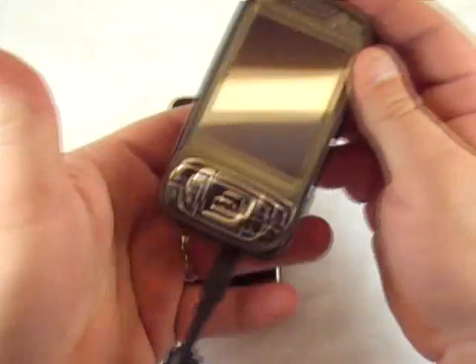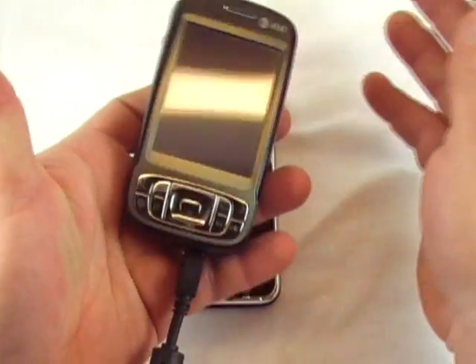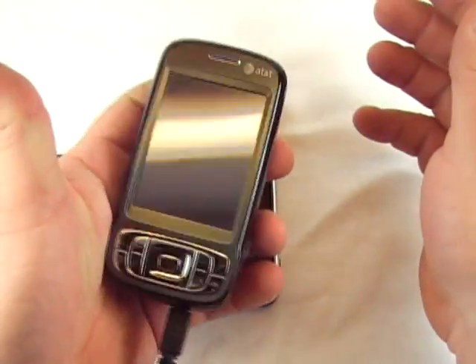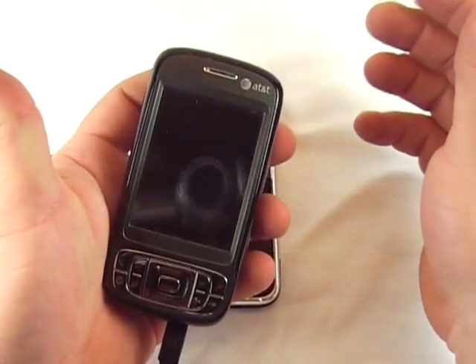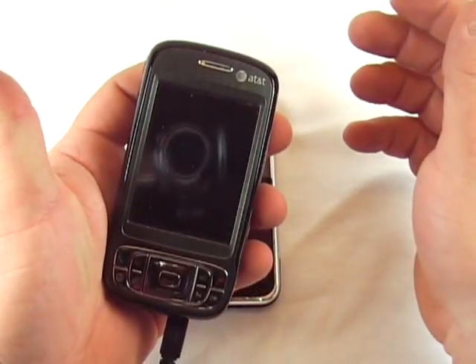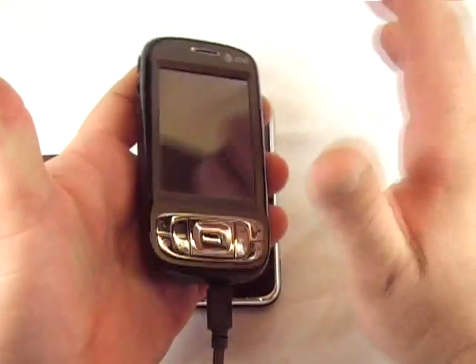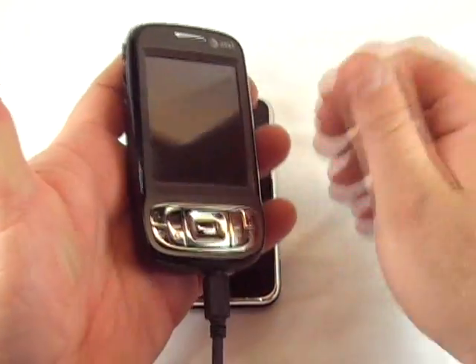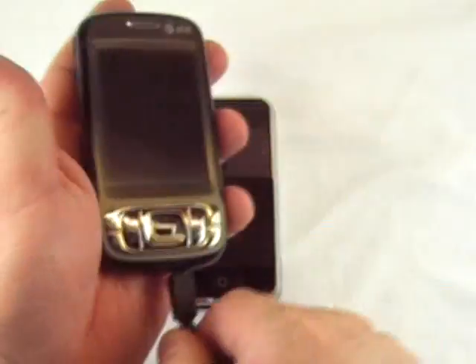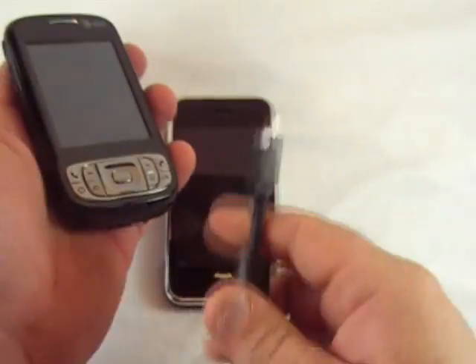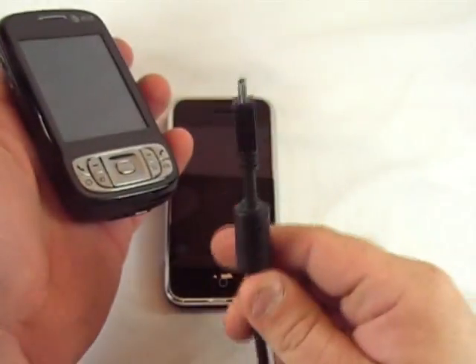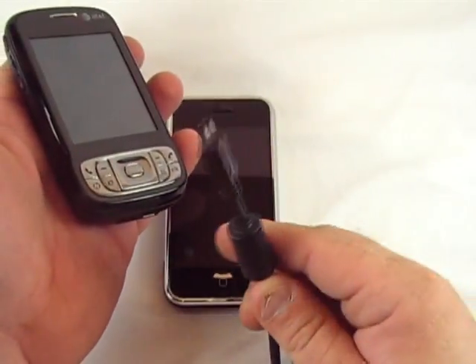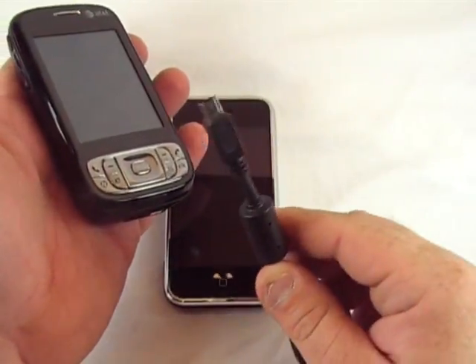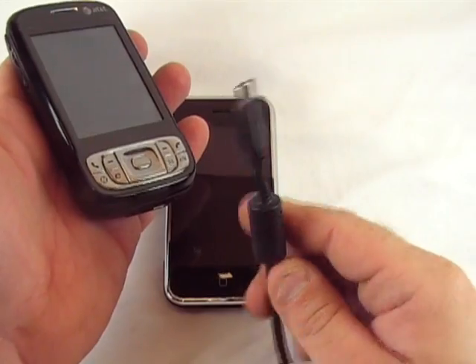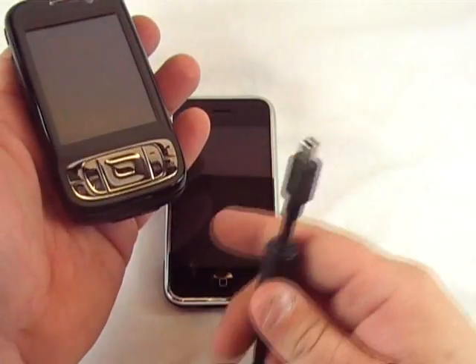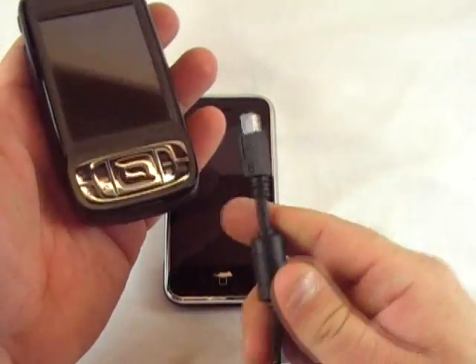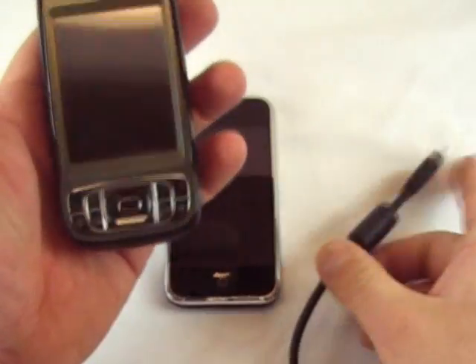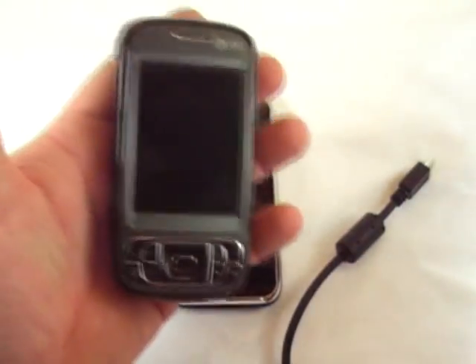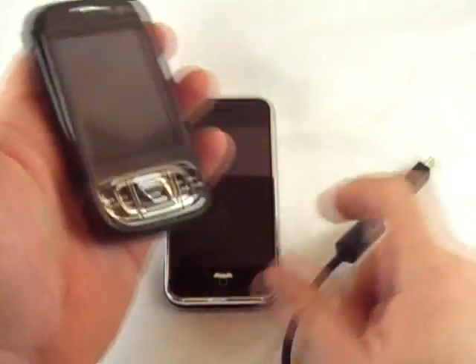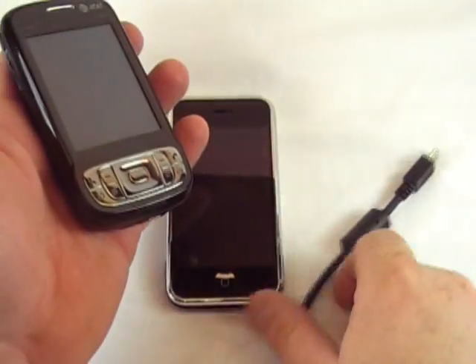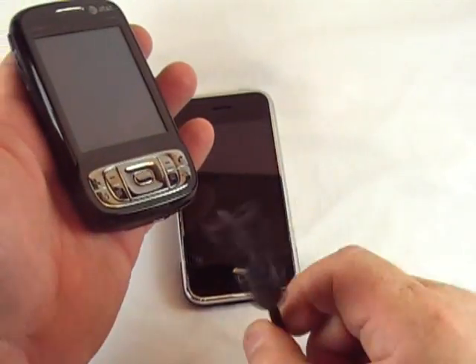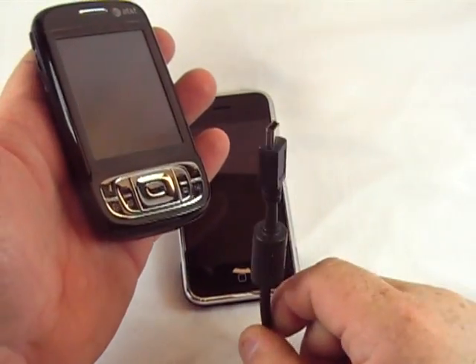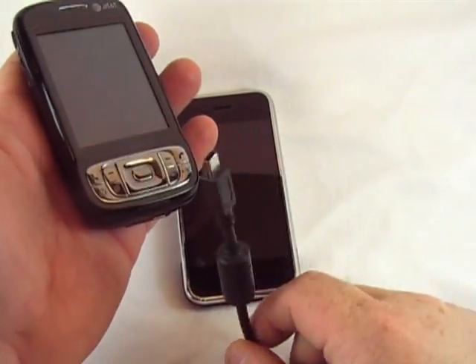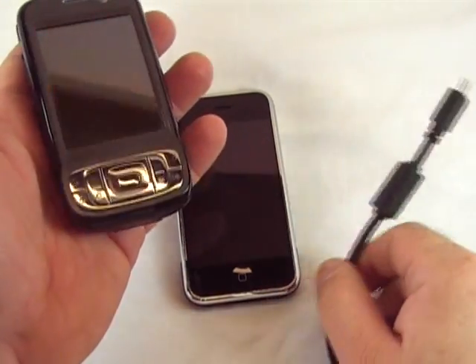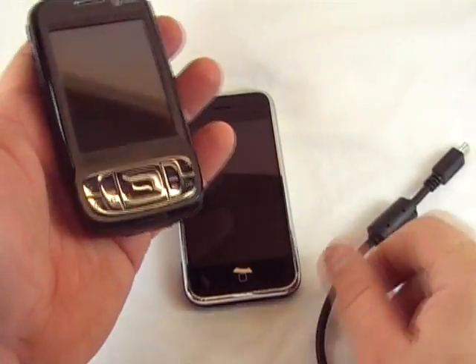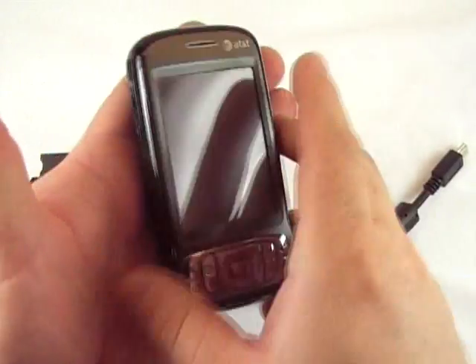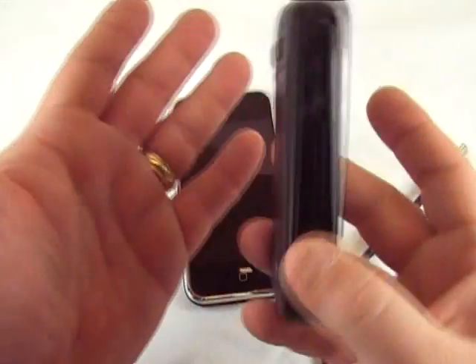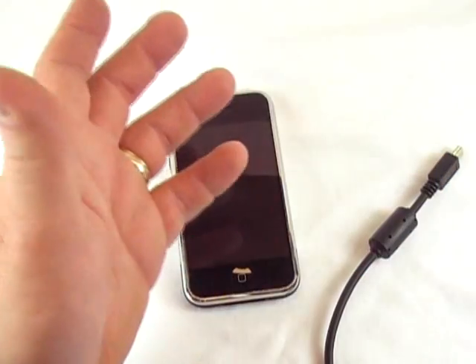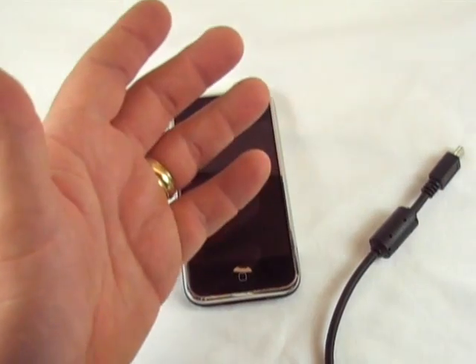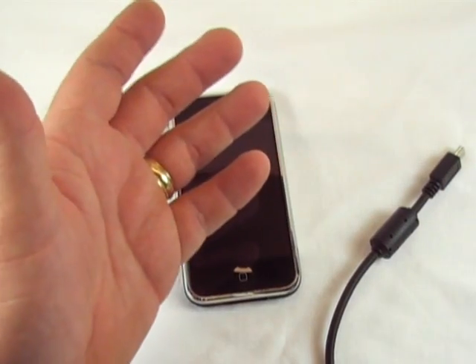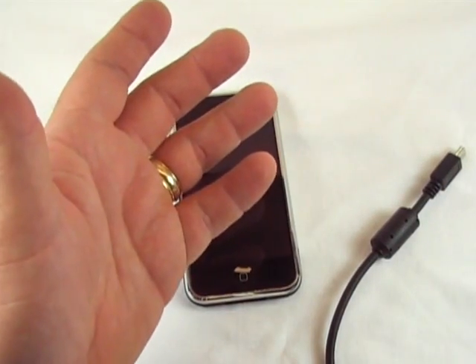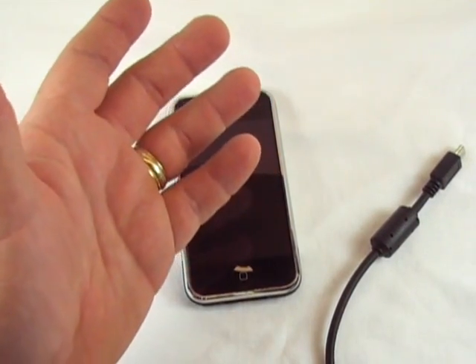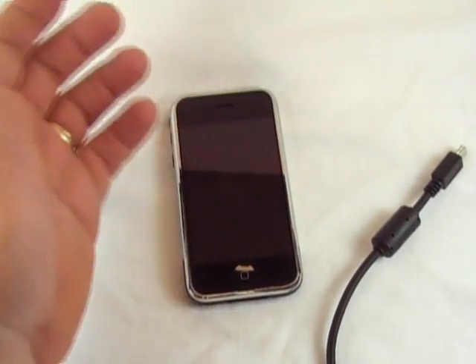As many phones as I go through, I've got this just sitting here on my desk, and whatever device I'm using I love to be able to use the same adapter rather than hooking up something different just to keep it charged every day while I'm reviewing it.